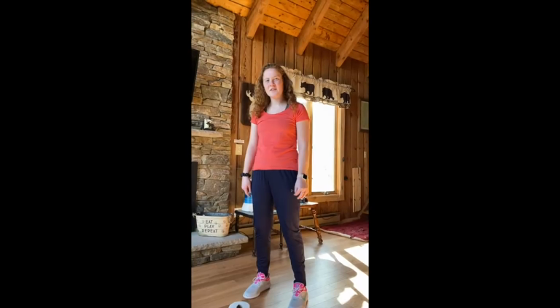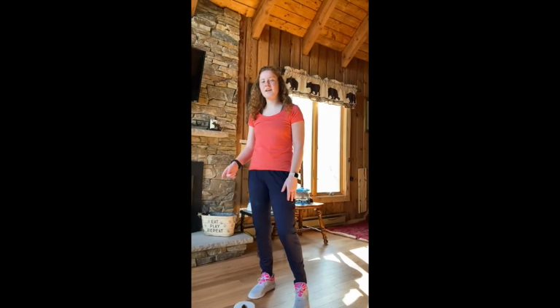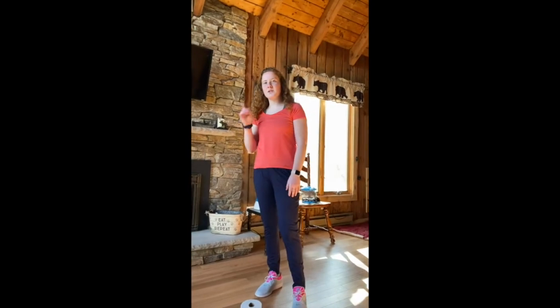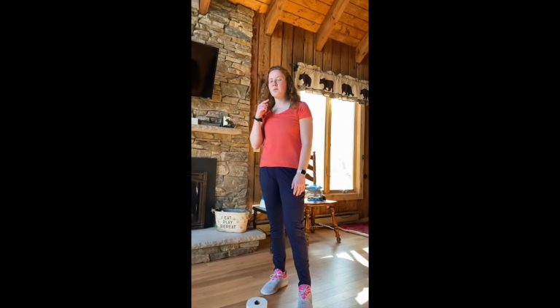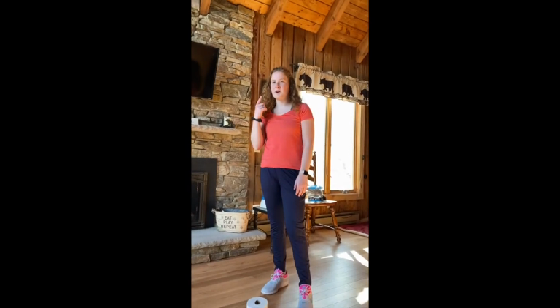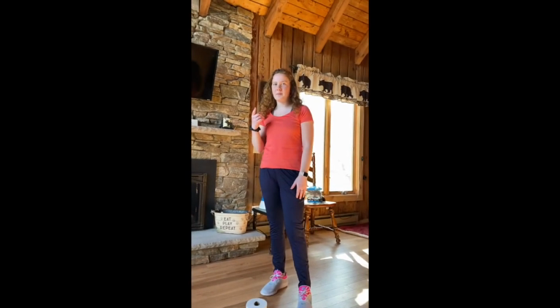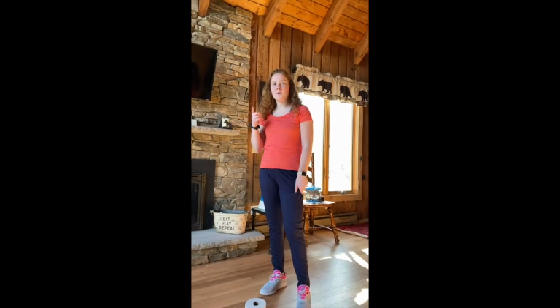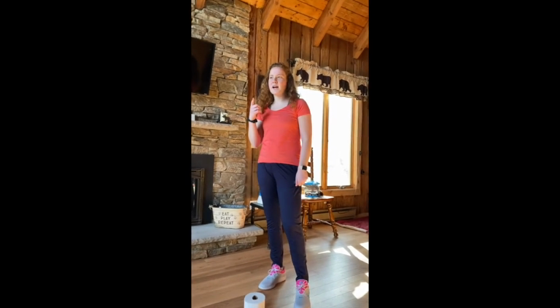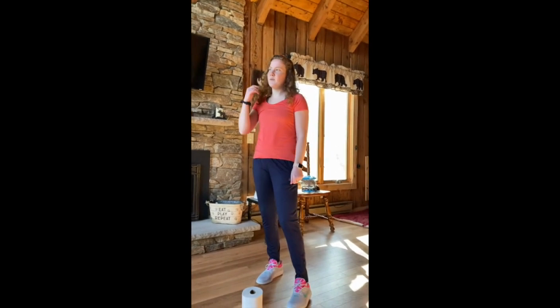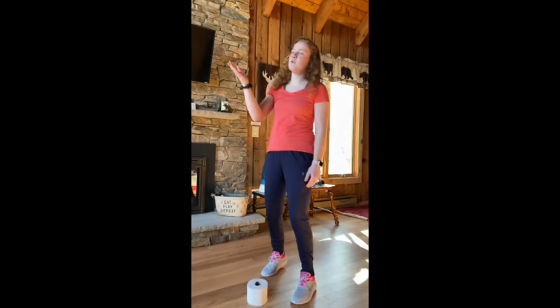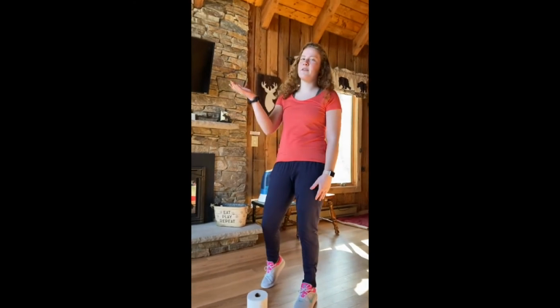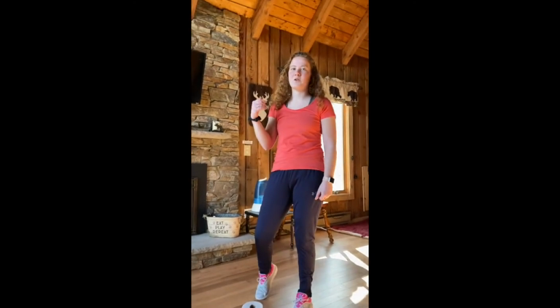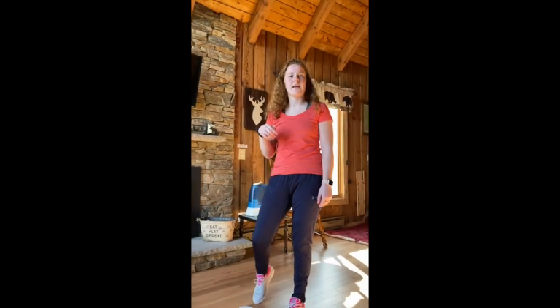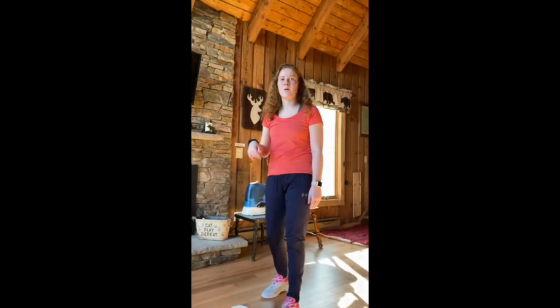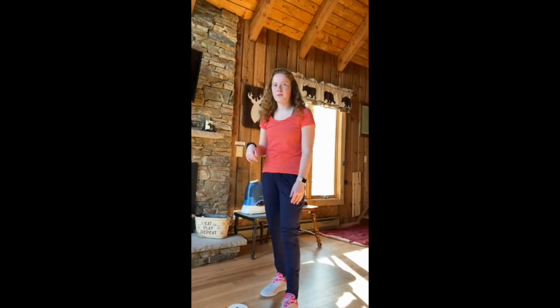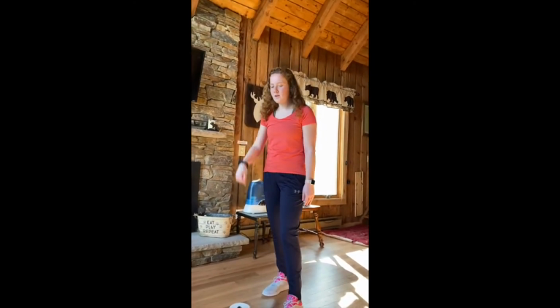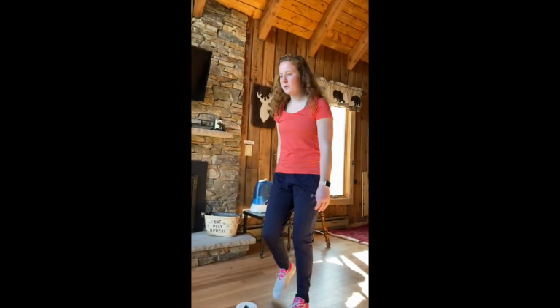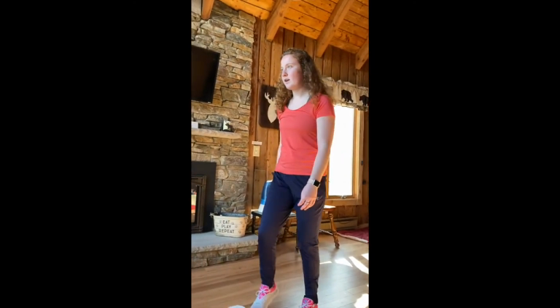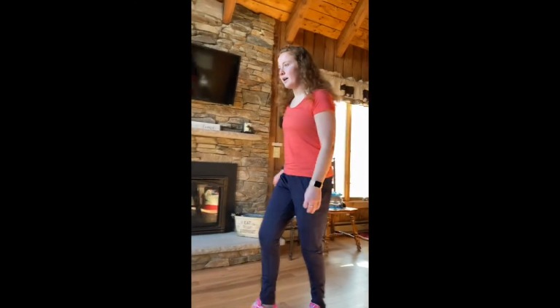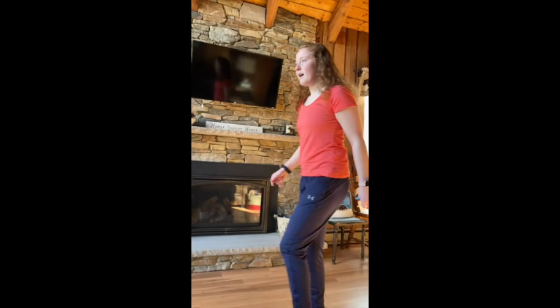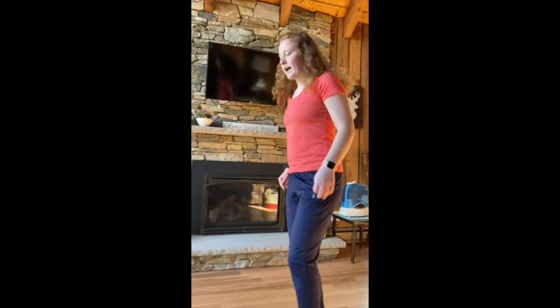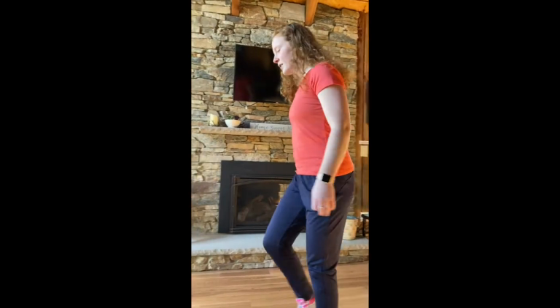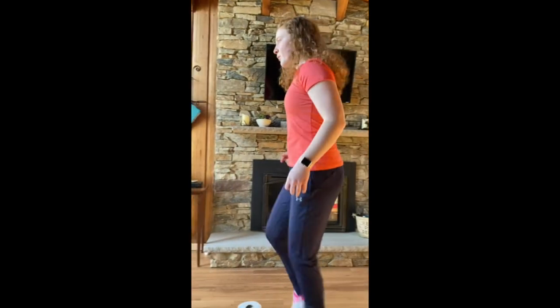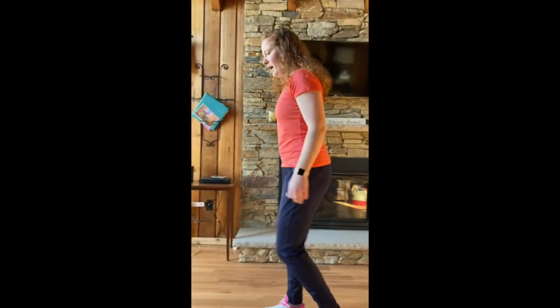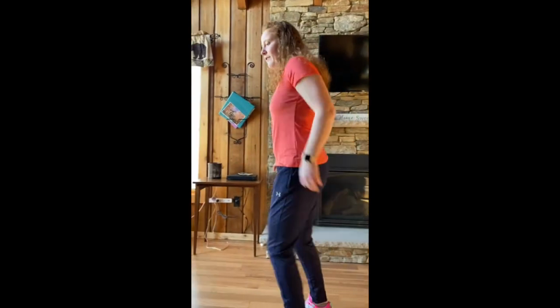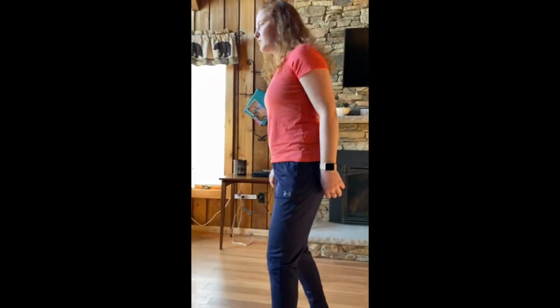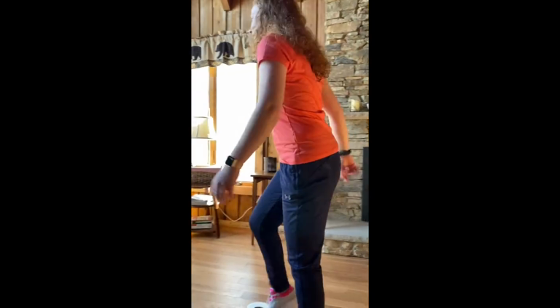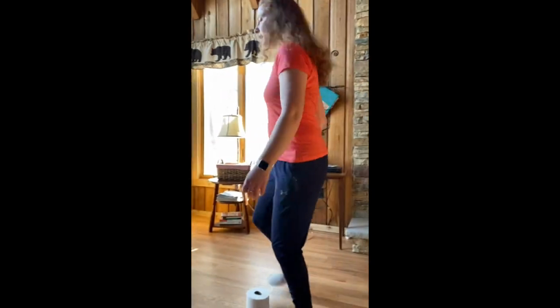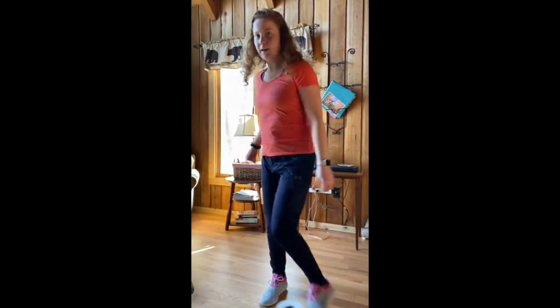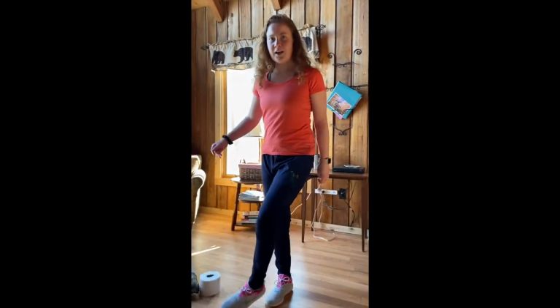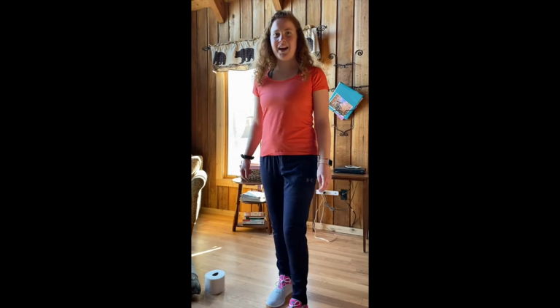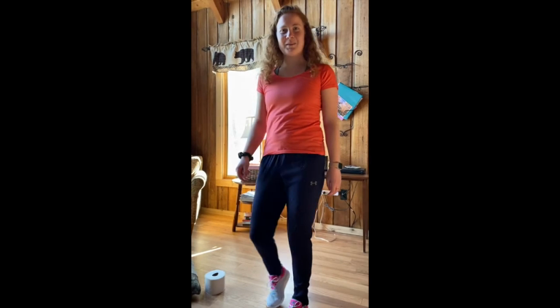Our second cue is to make sure that we're keeping our eyes up. We're keeping our eyes up so that we can see who's ahead of us and make sure that they can't take the ball away from us. I'm looking up. I can look down at the ball every once in a while if I have to, but let's really try and keep our eyes up and not looking at the ball.